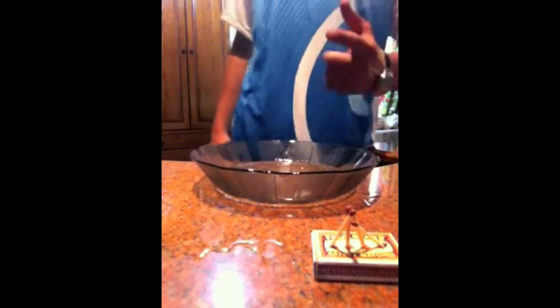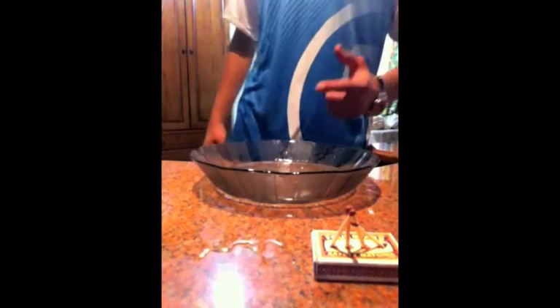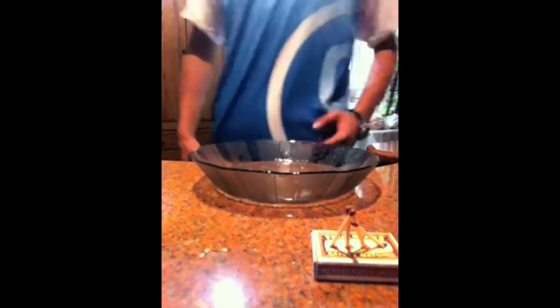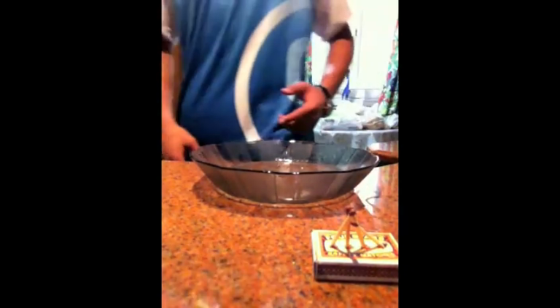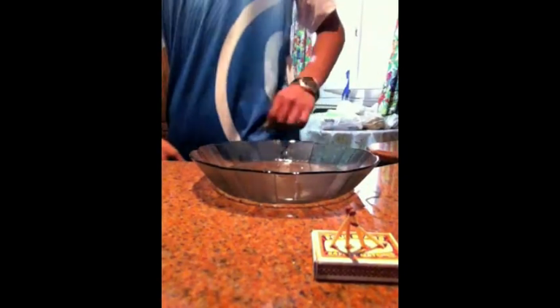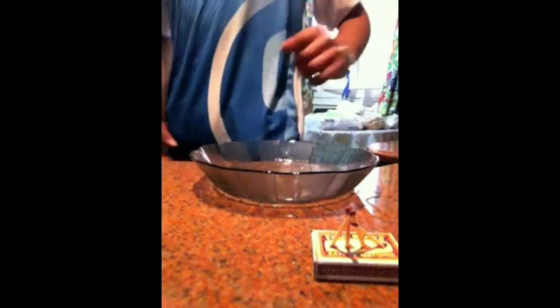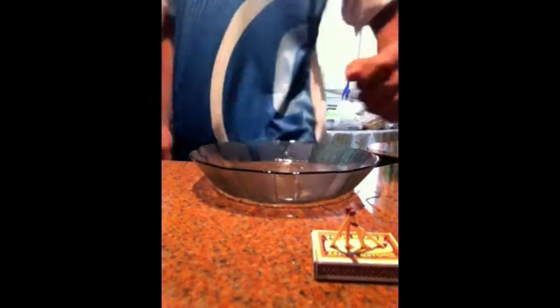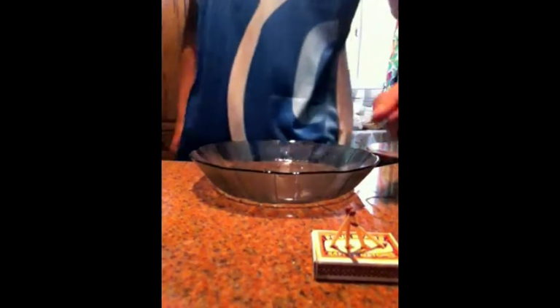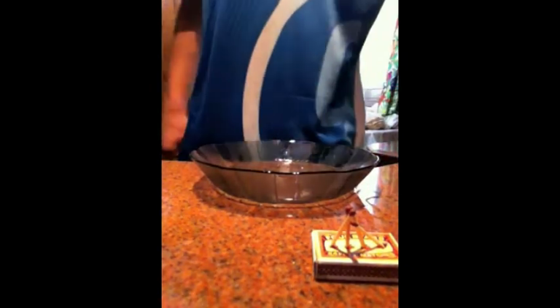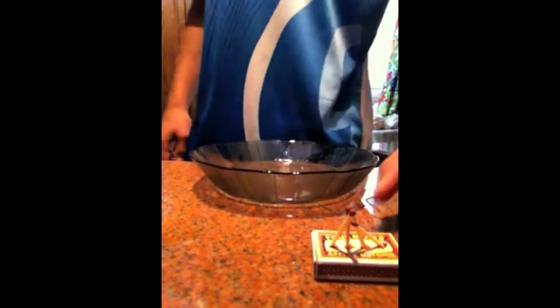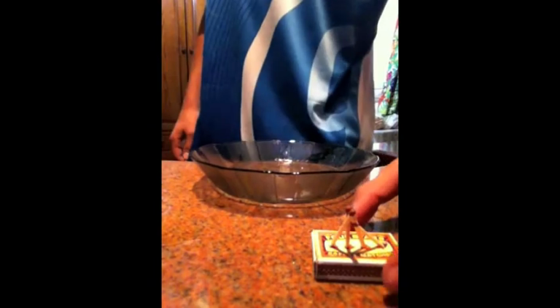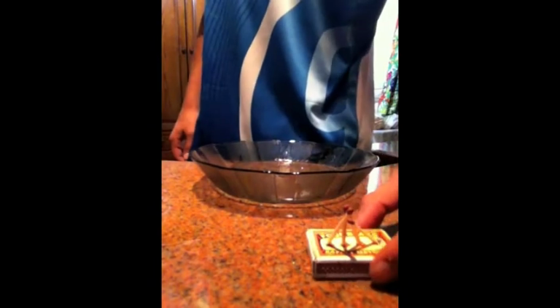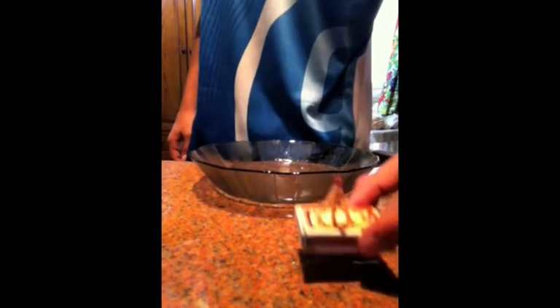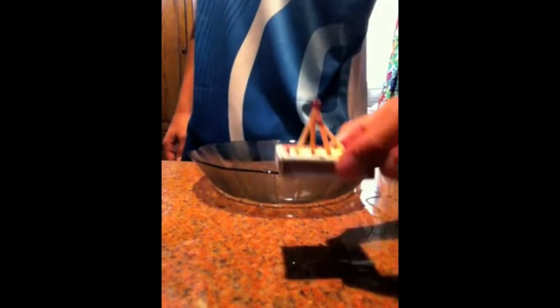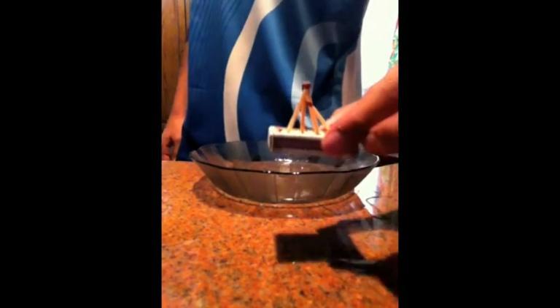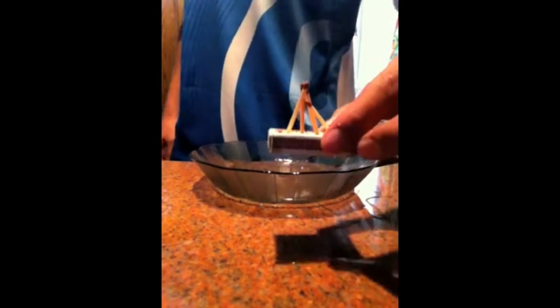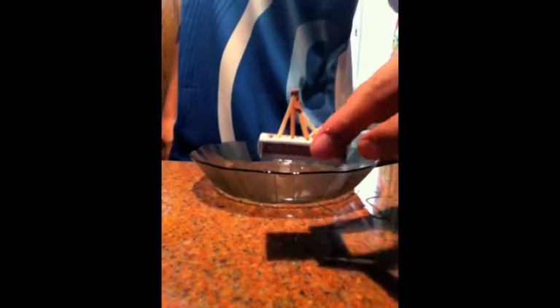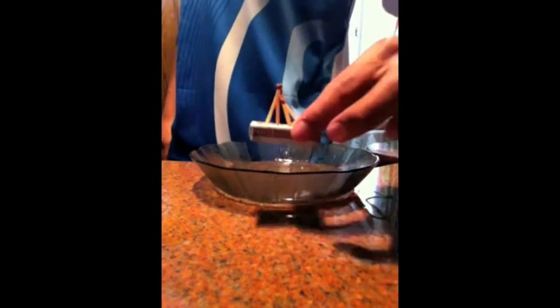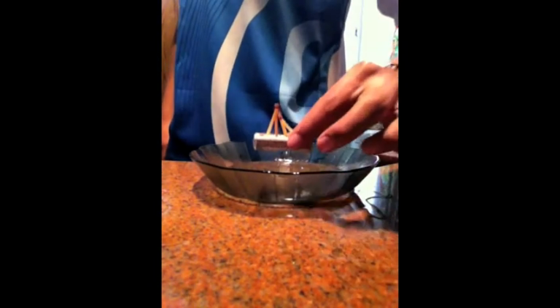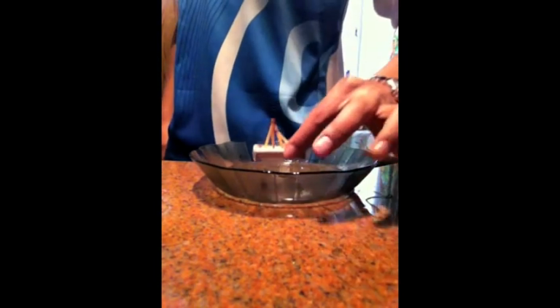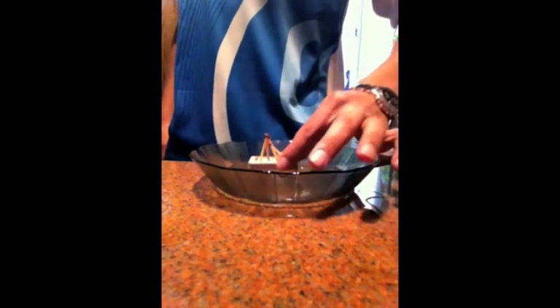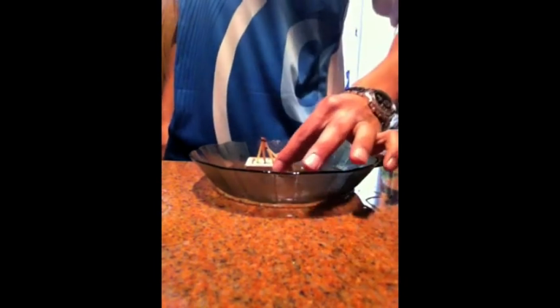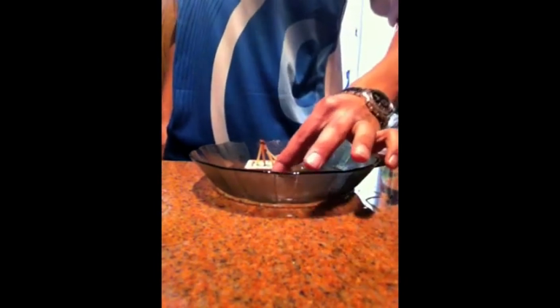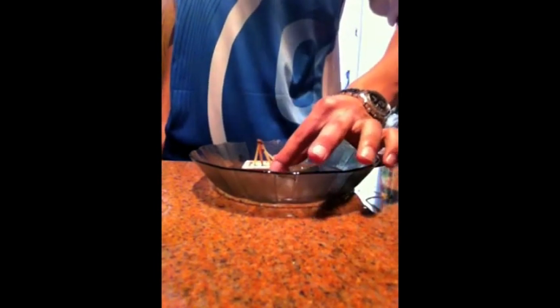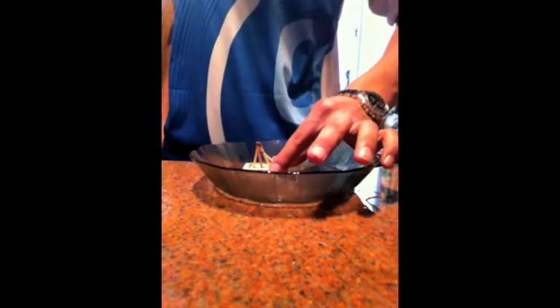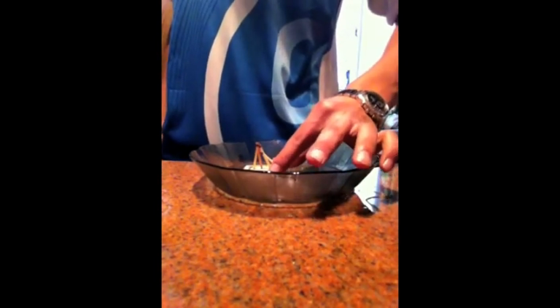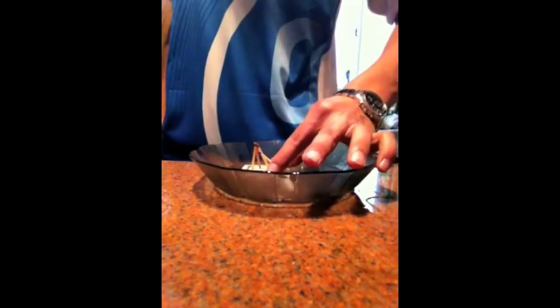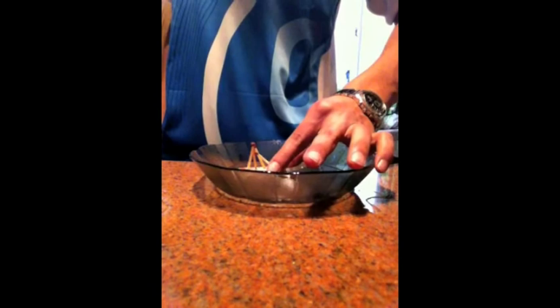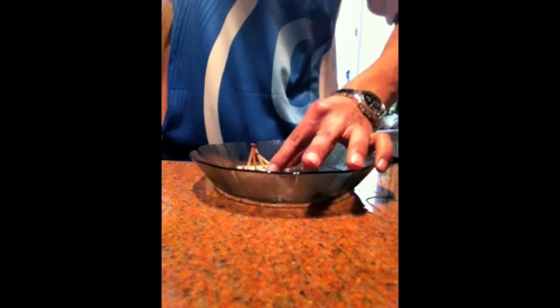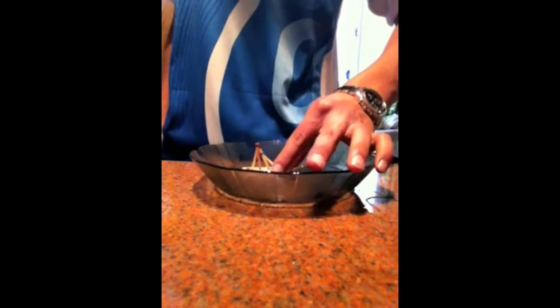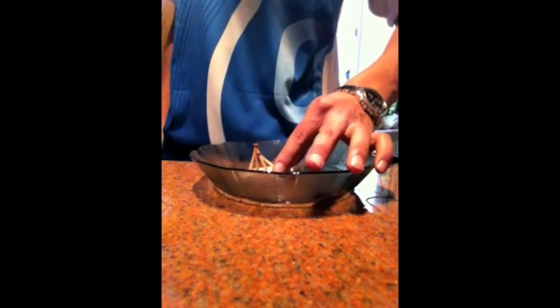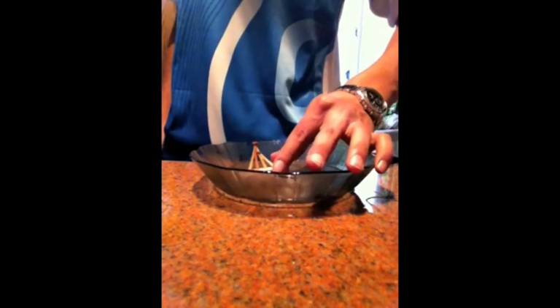Here is the trick. You are going to put the matches and let them float over the water.